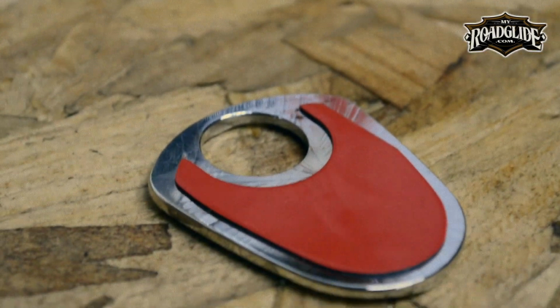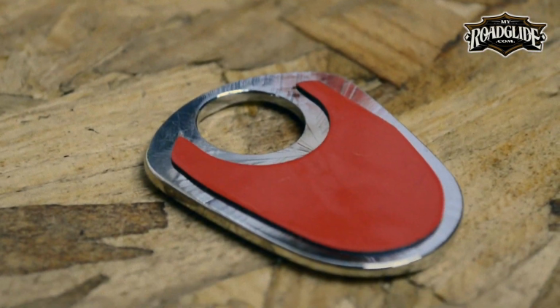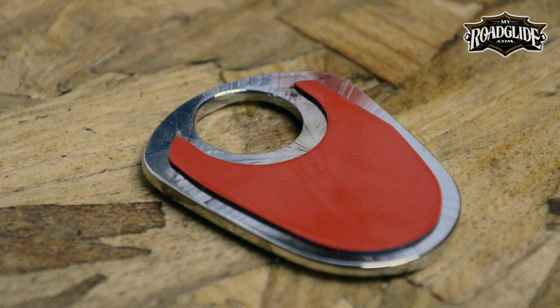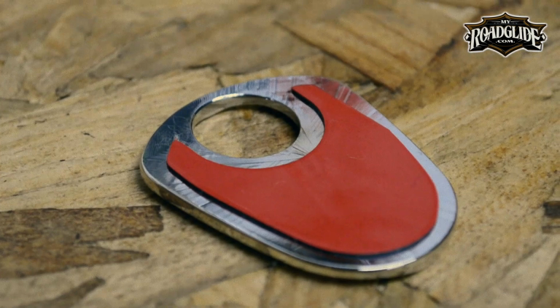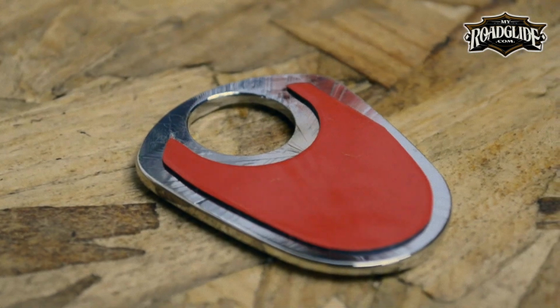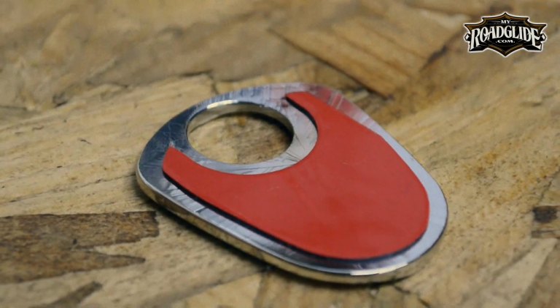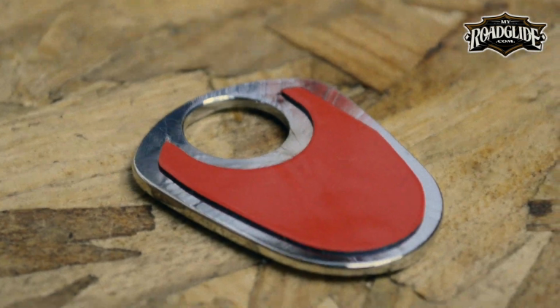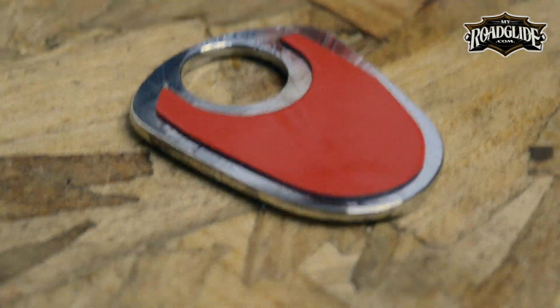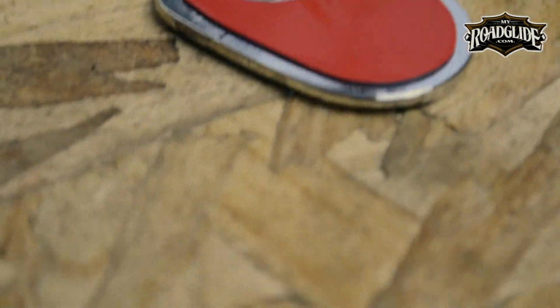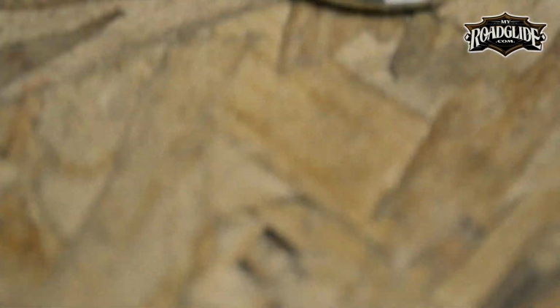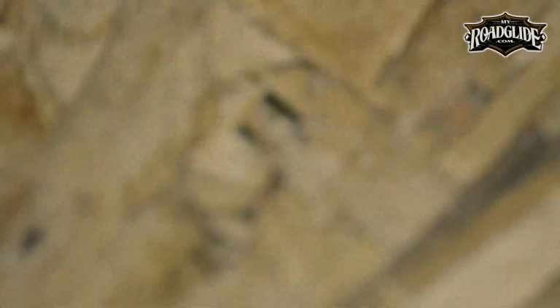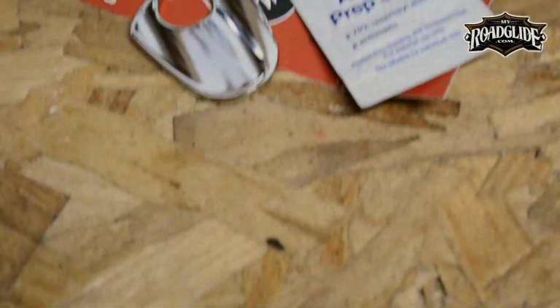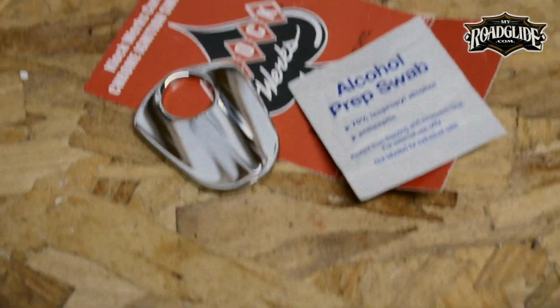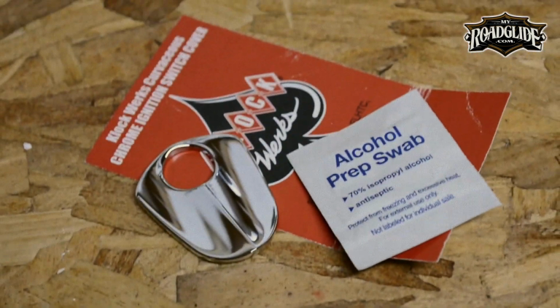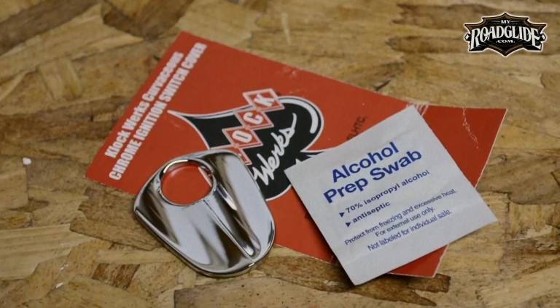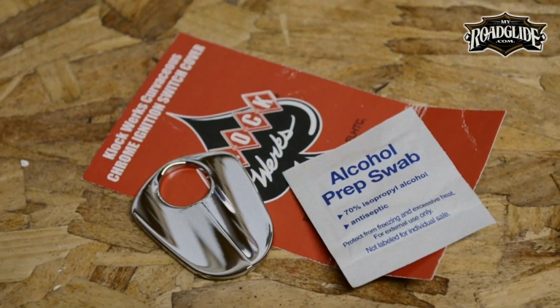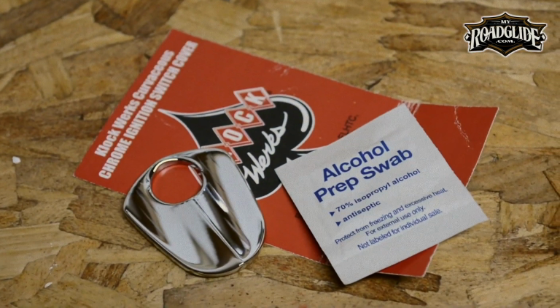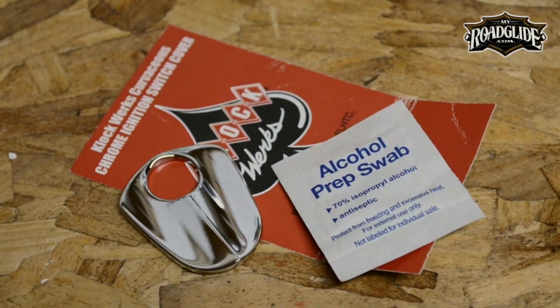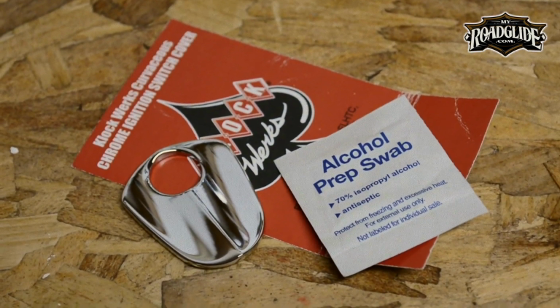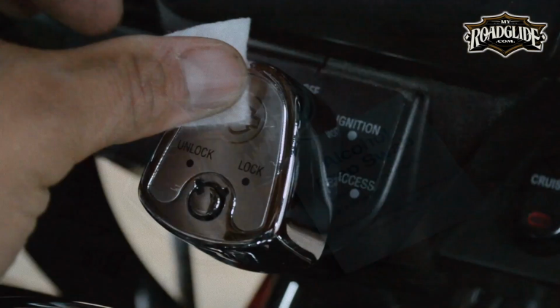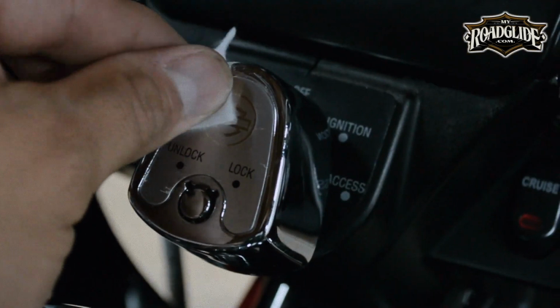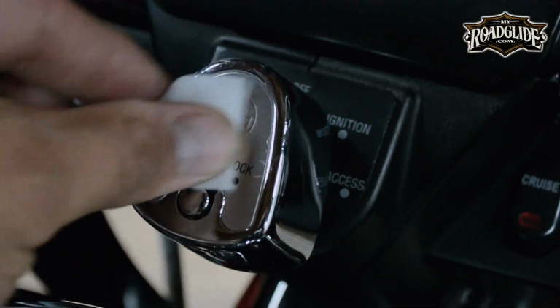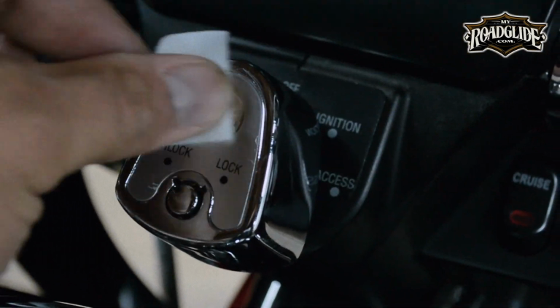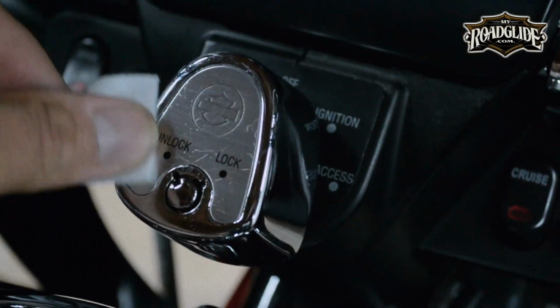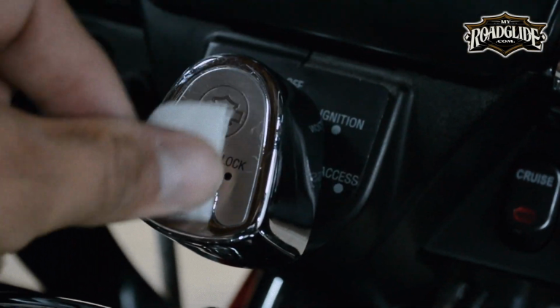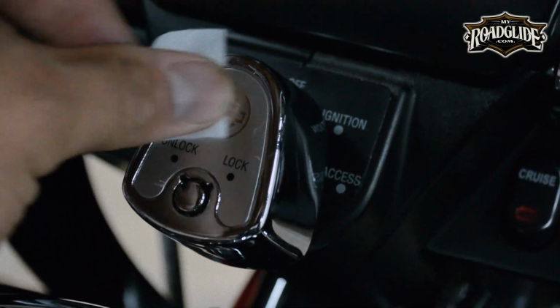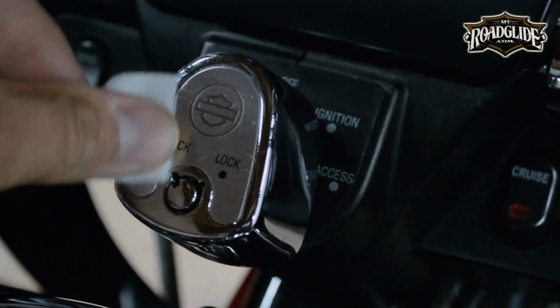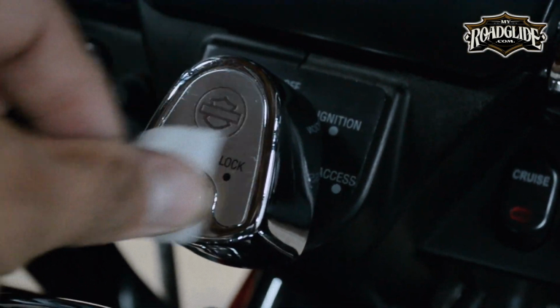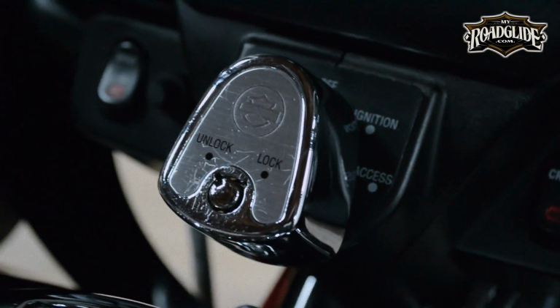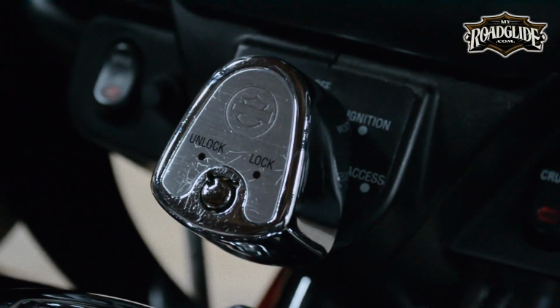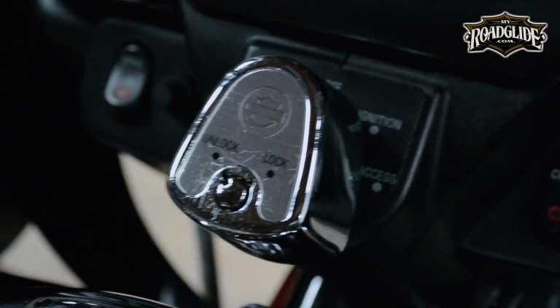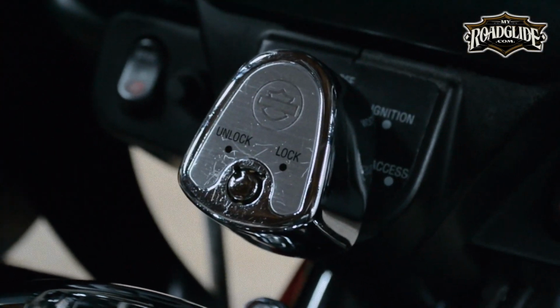The cover attaches to the top of the stock ignition switch using 3M adhesive material. Included with the cover are a few alcohol cleaning pads to ensure a strong adhesion.